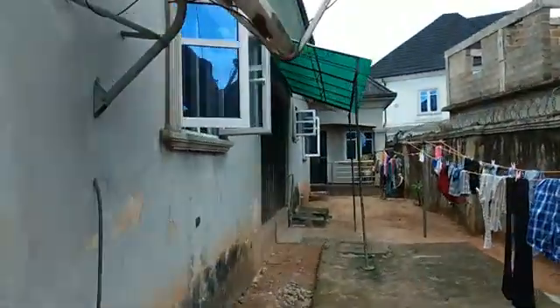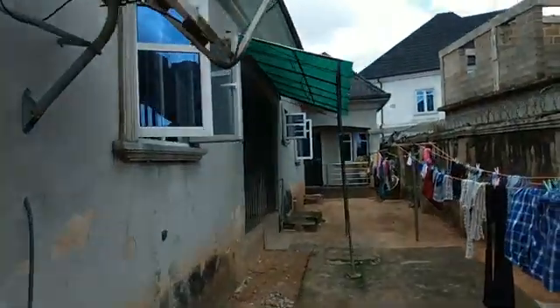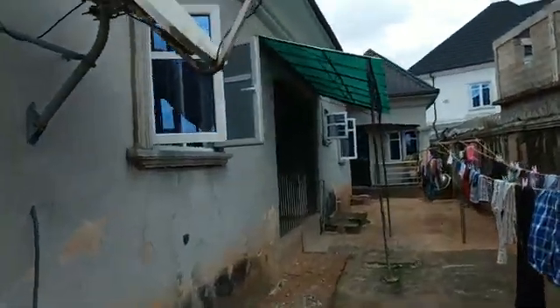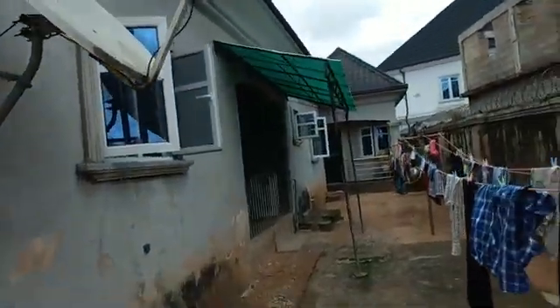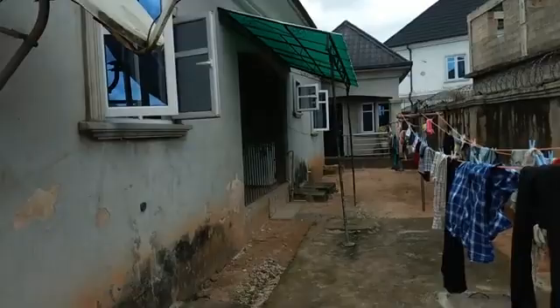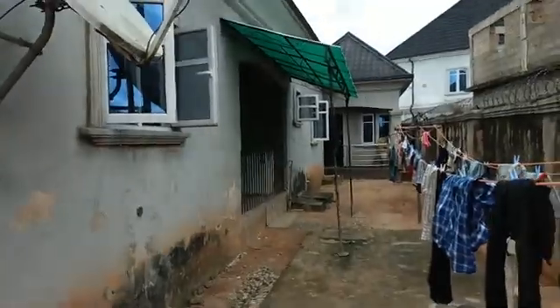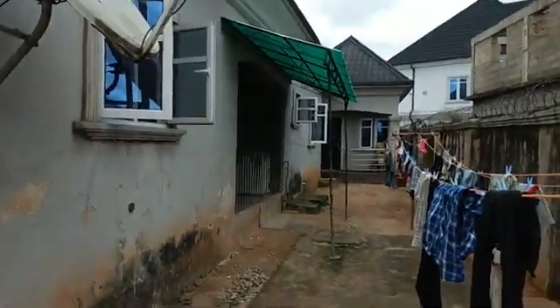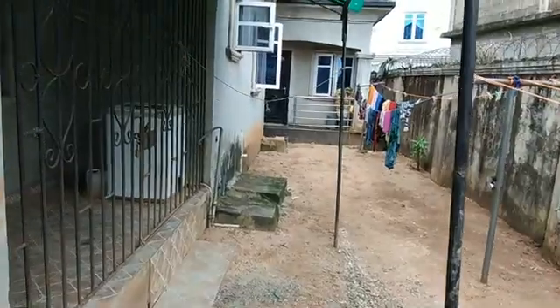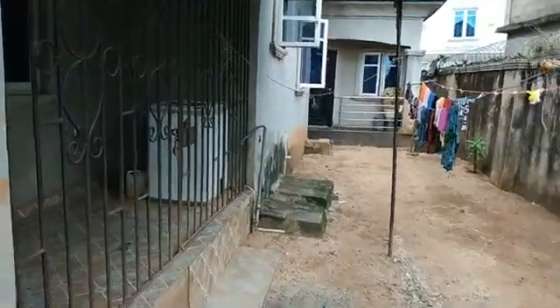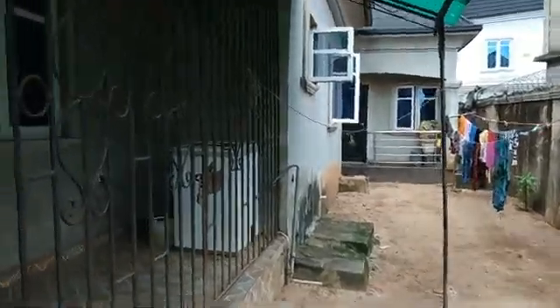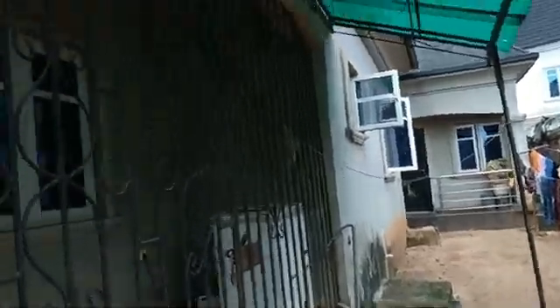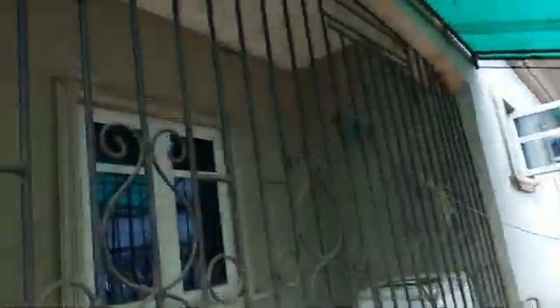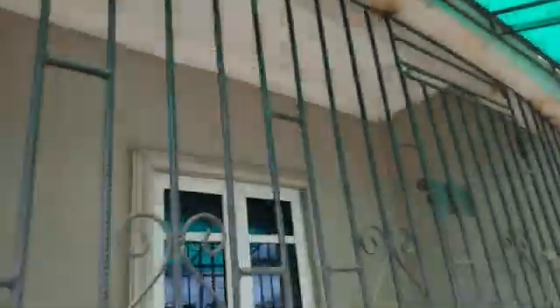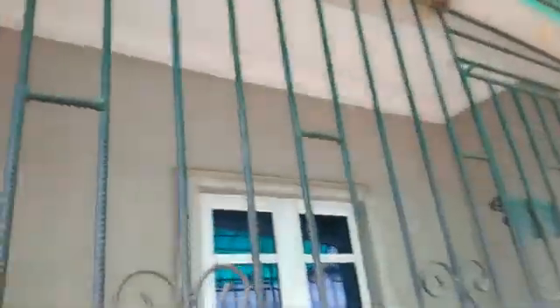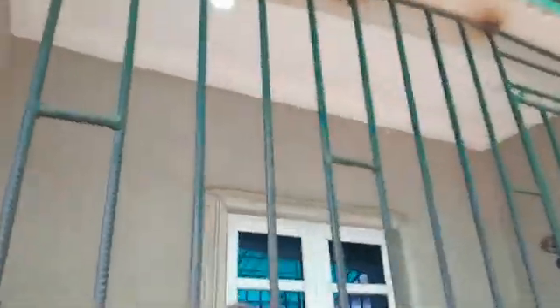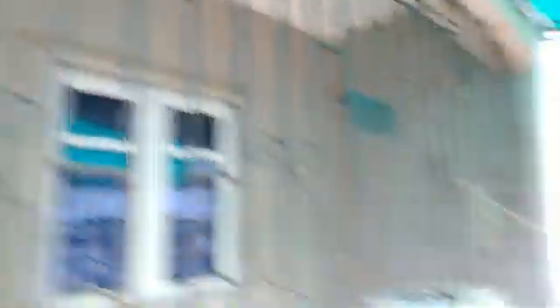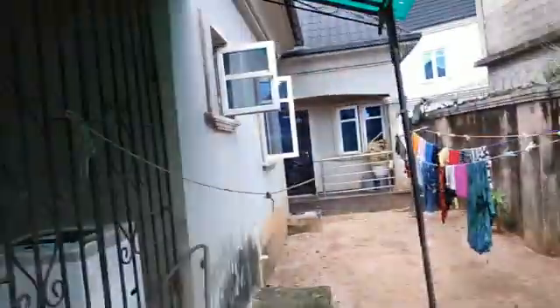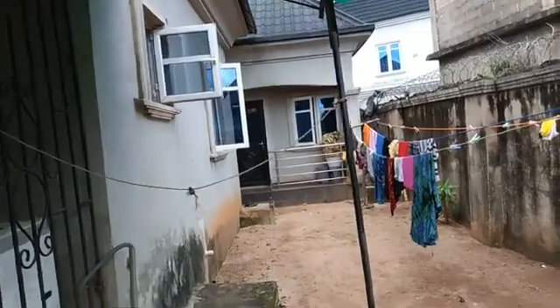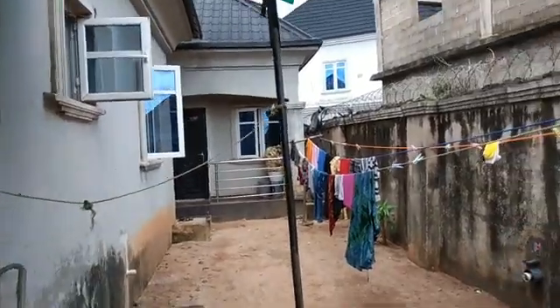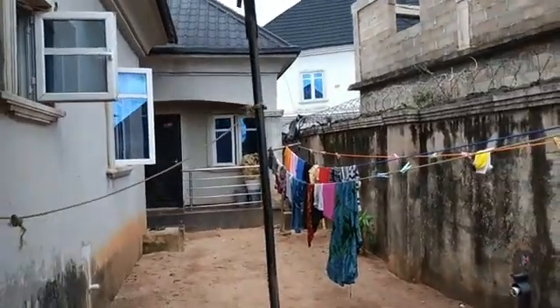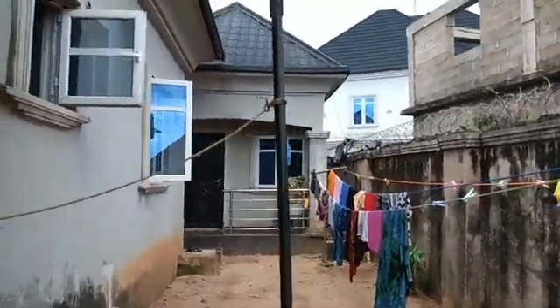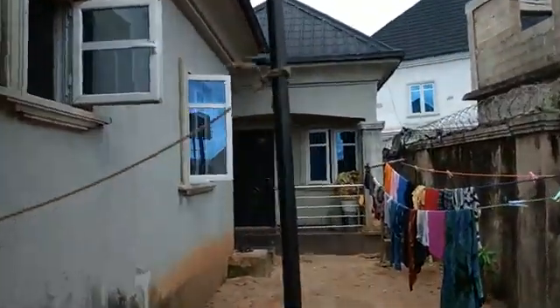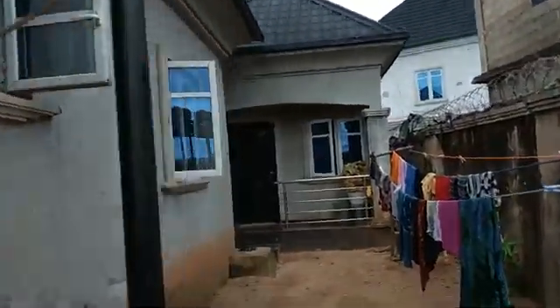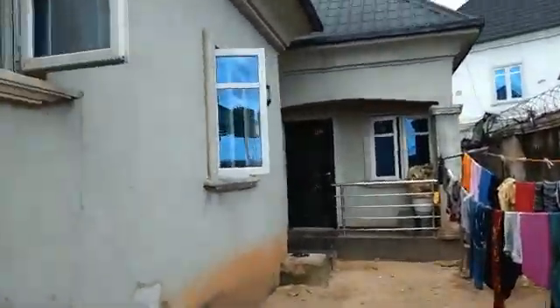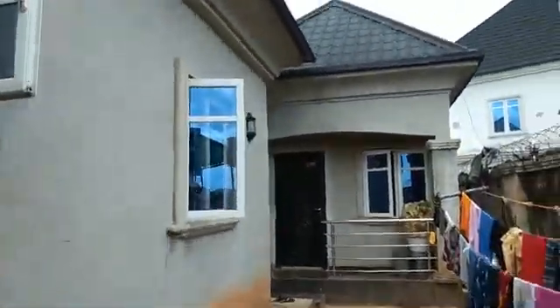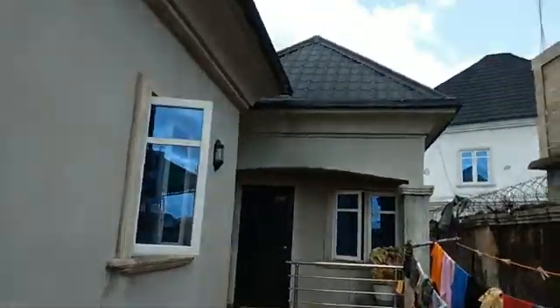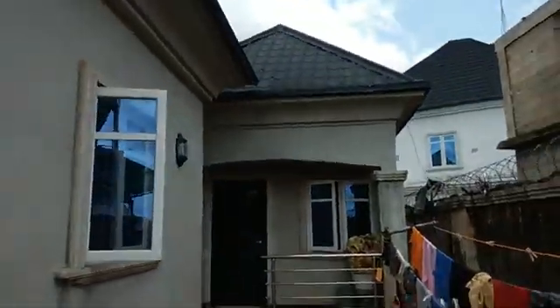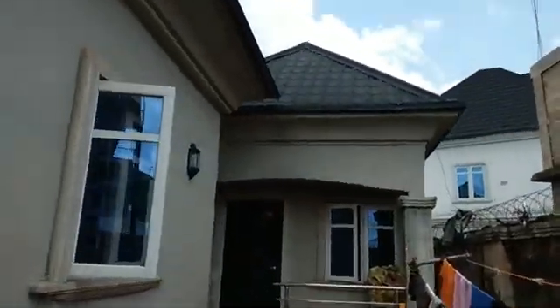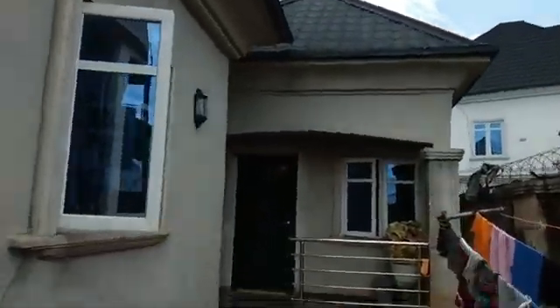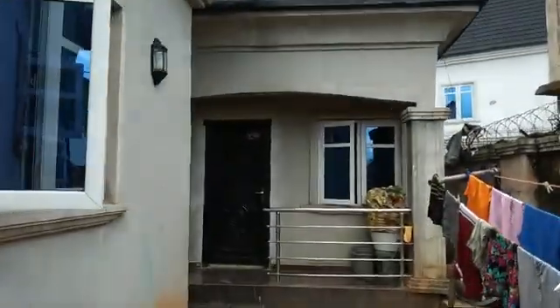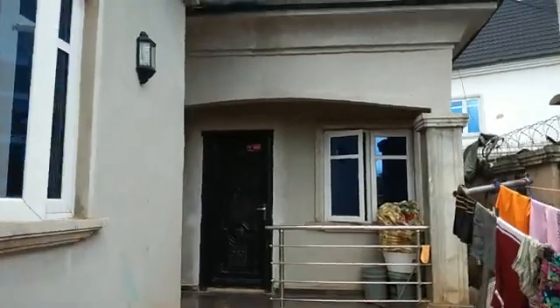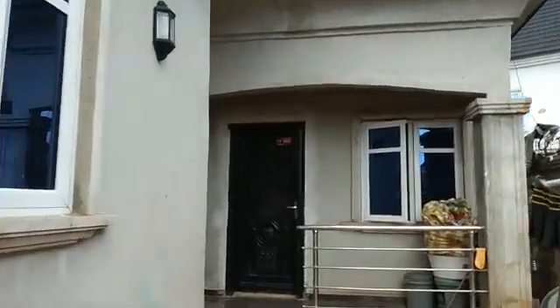Okay, that's the back. You can see for yourself, and this is the one-bedroom detached.